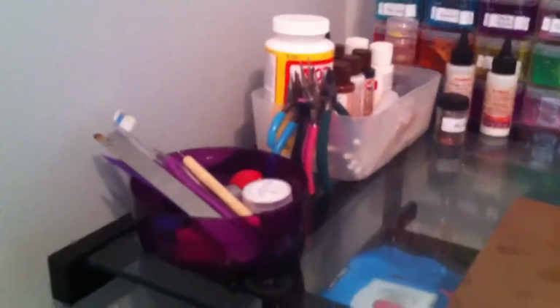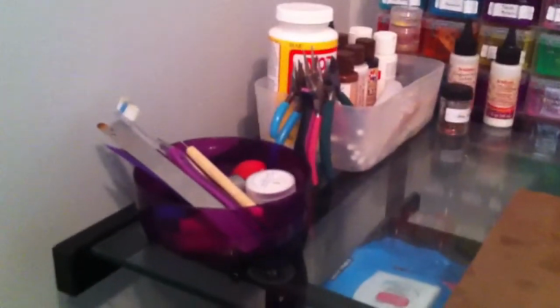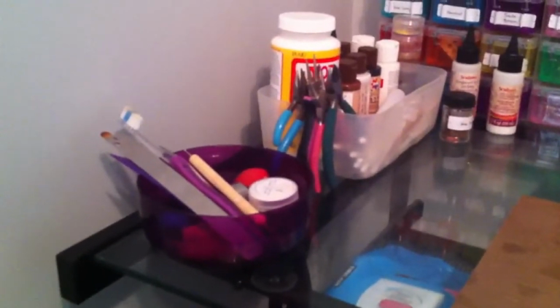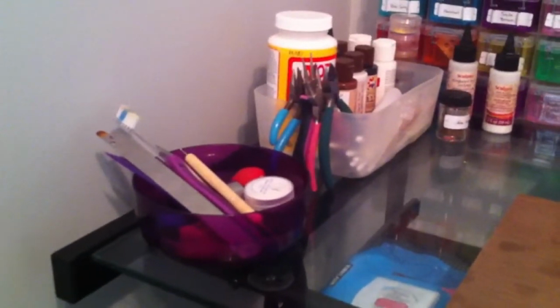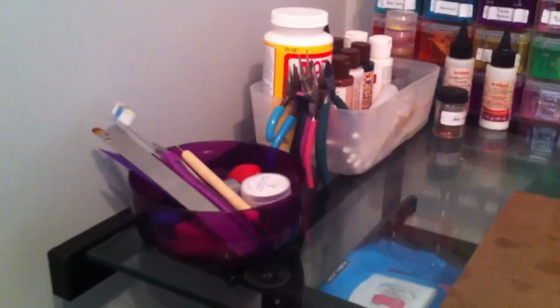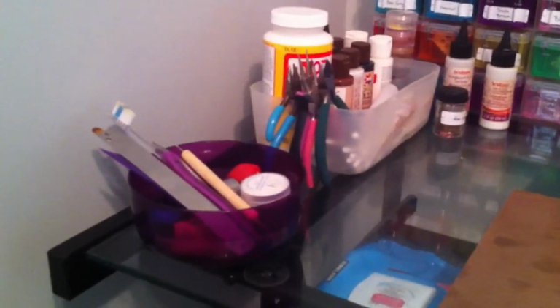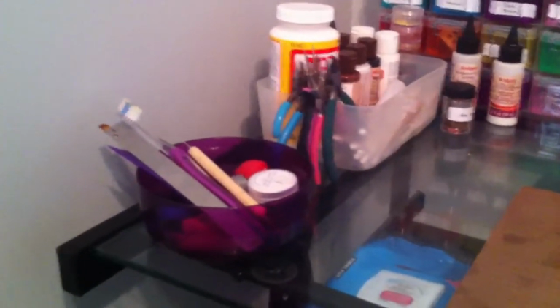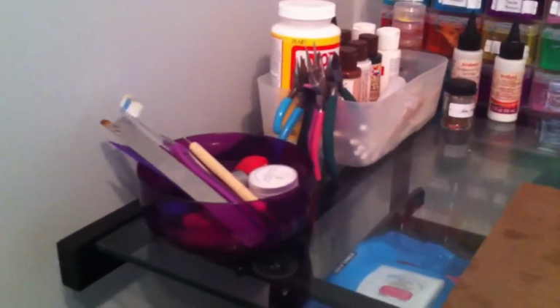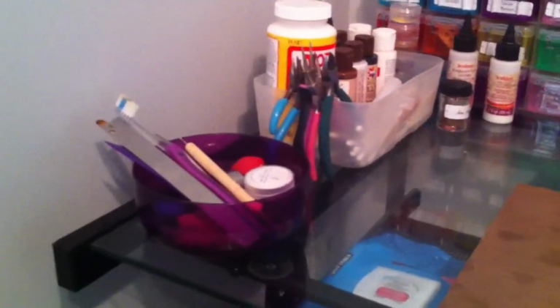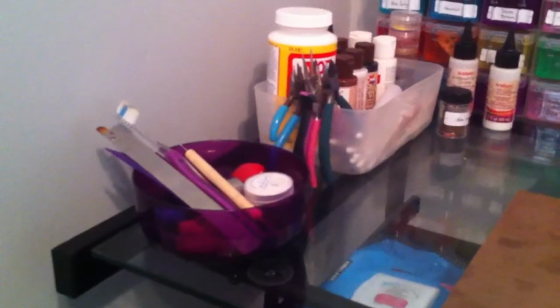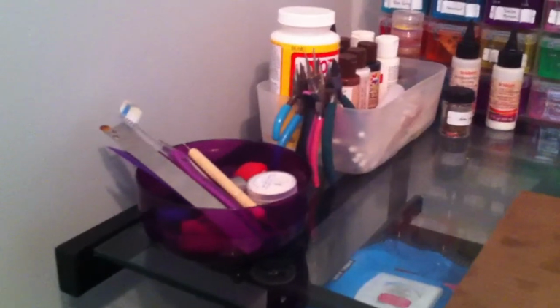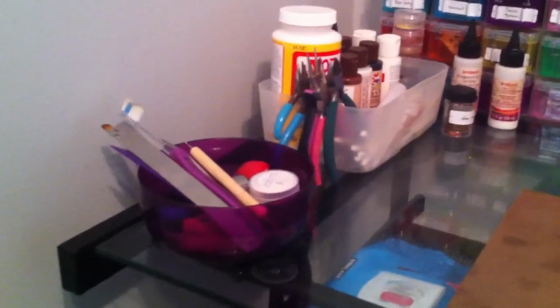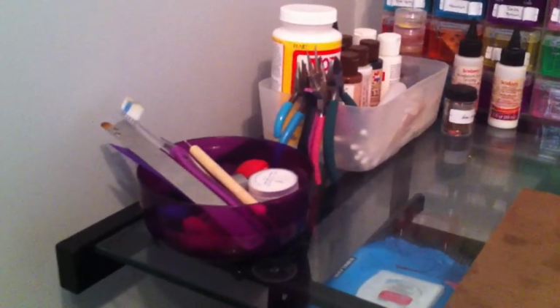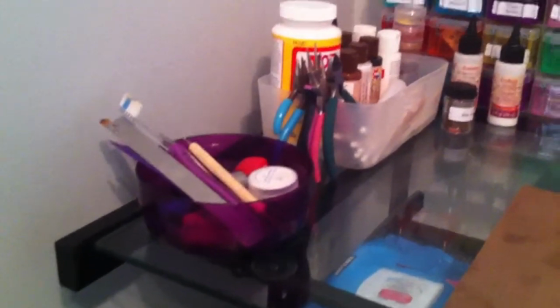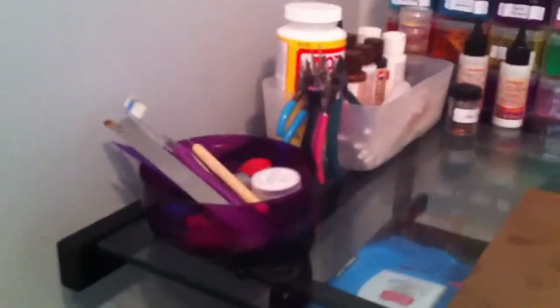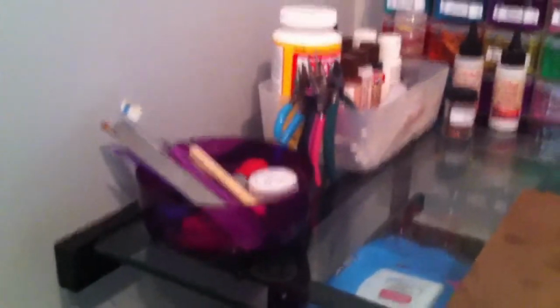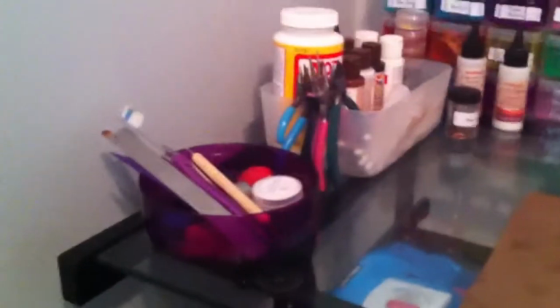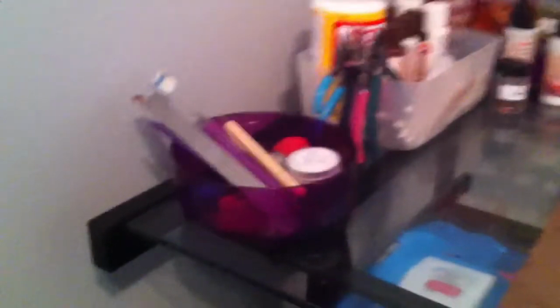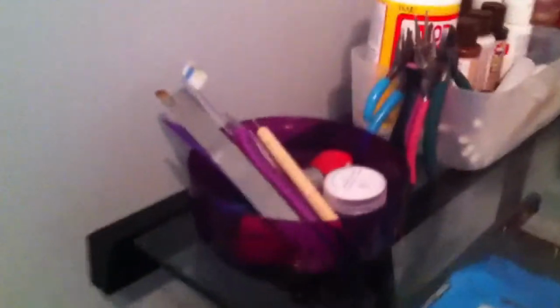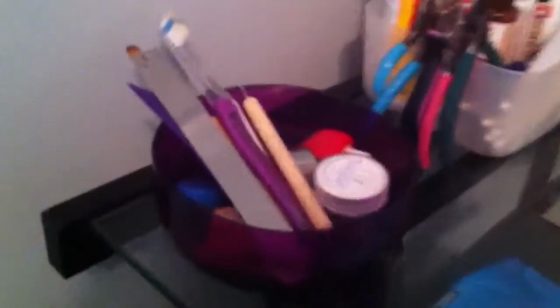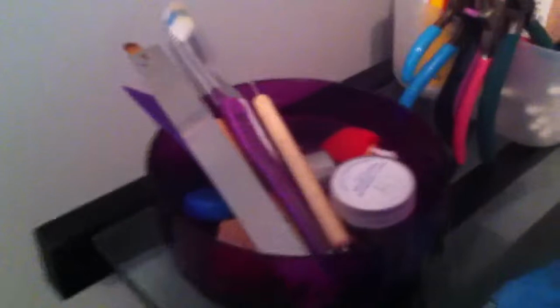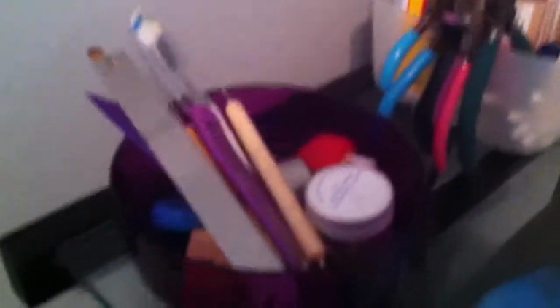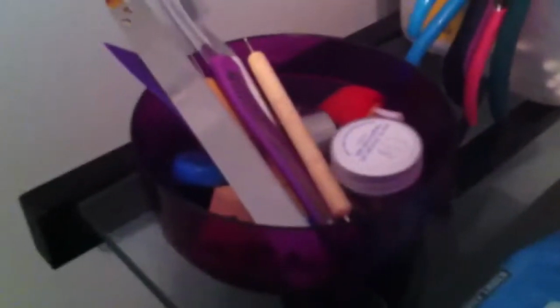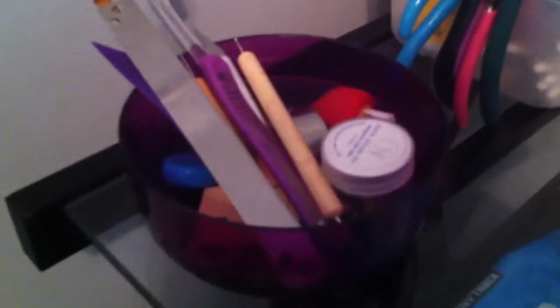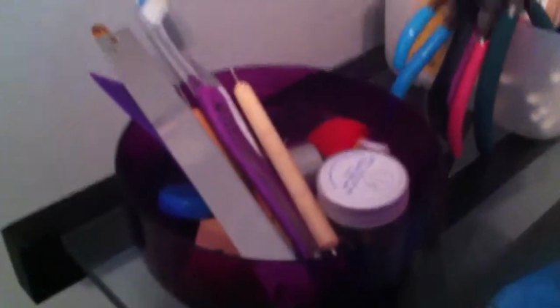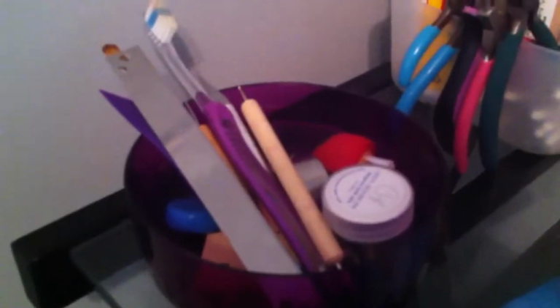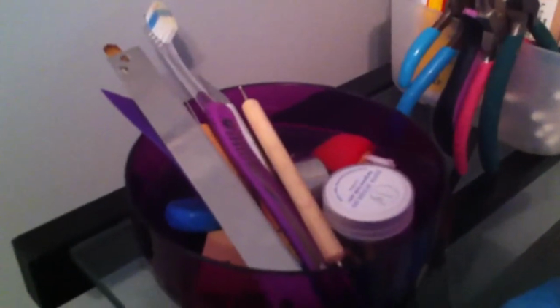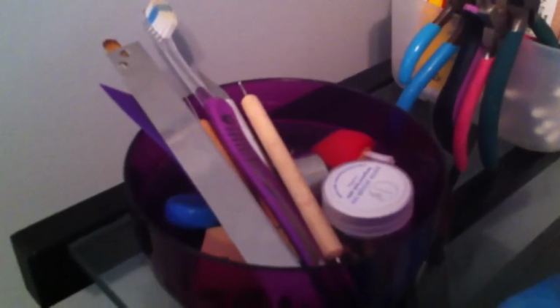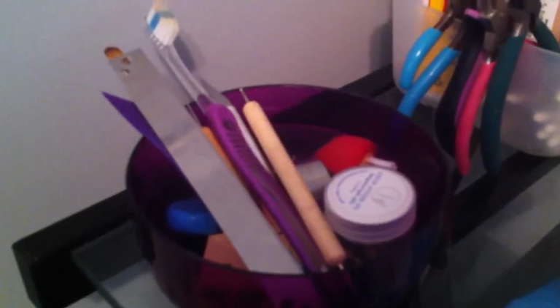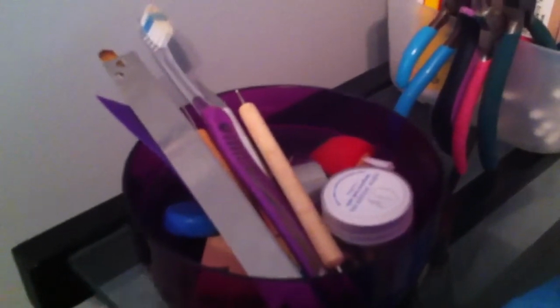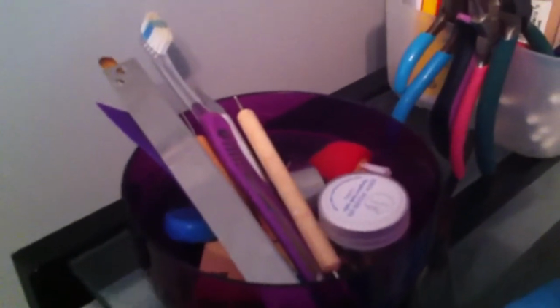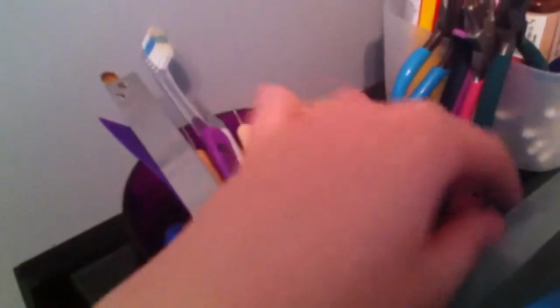I also forgot to say that it's probably going to be blurry because it's on my phone, but that's okay. So this is where I keep most of my most used tools.